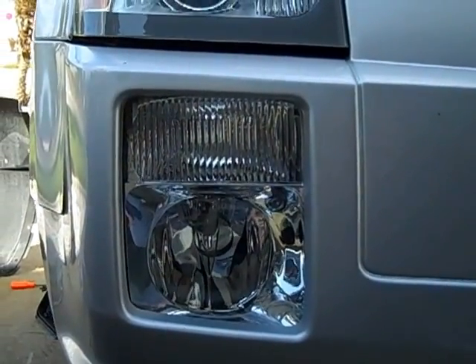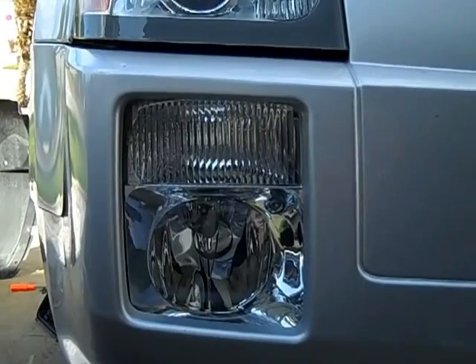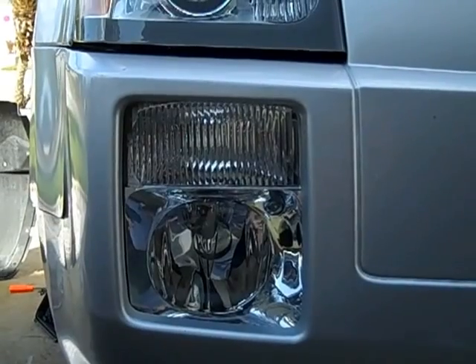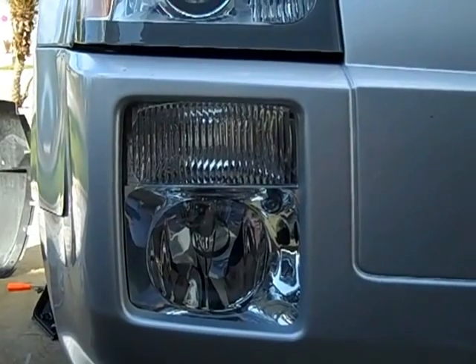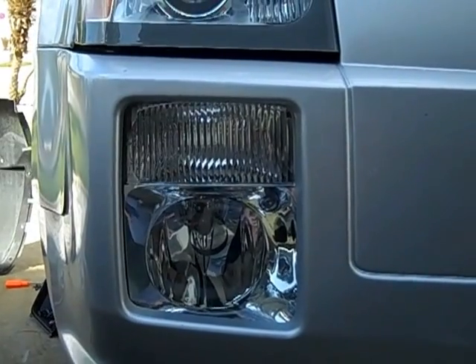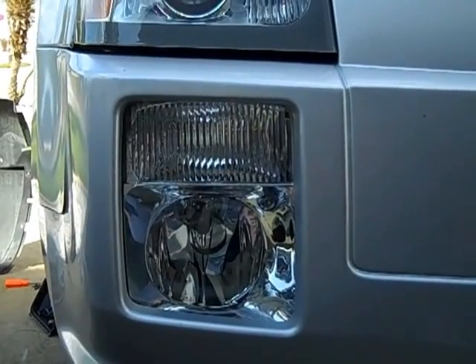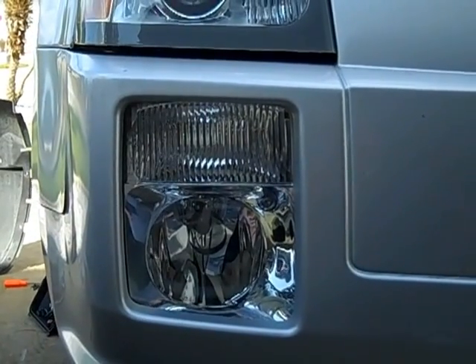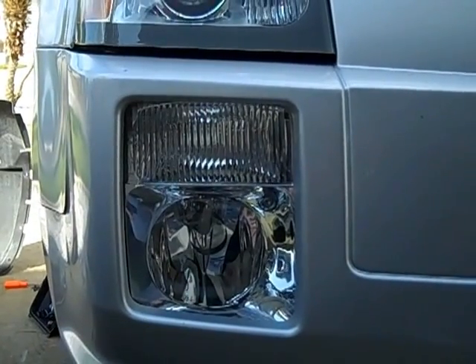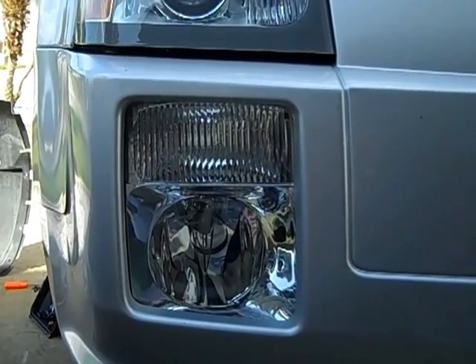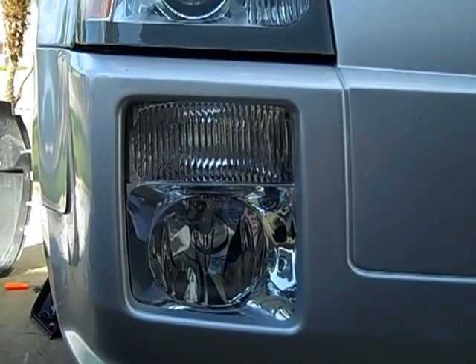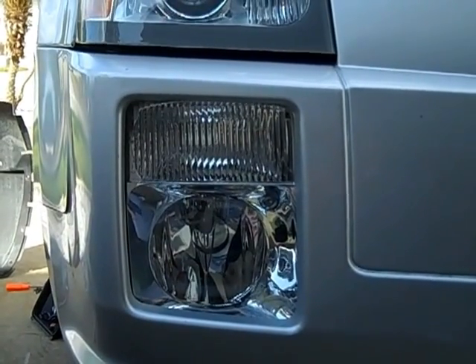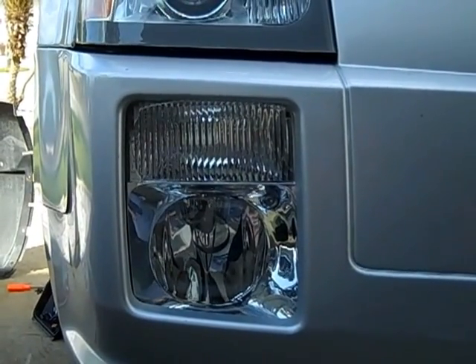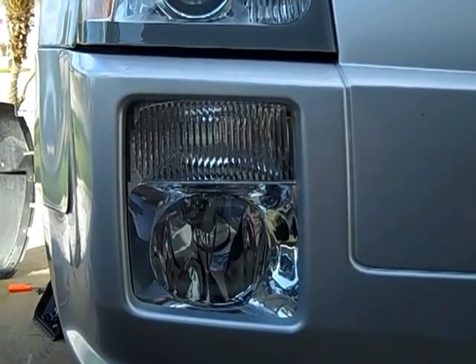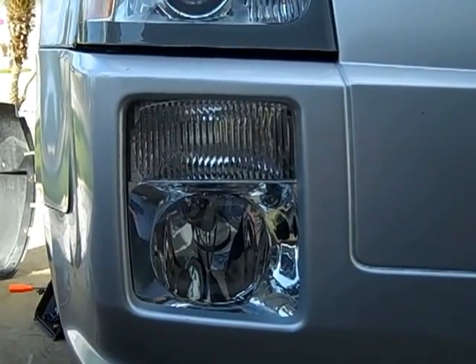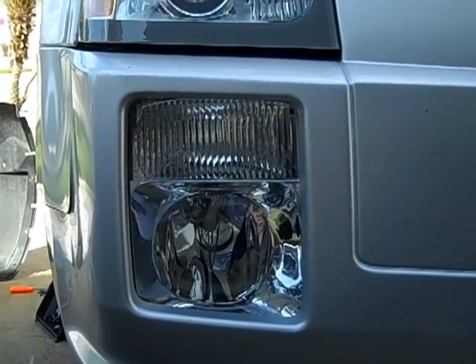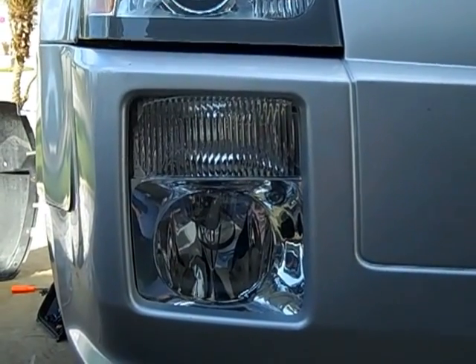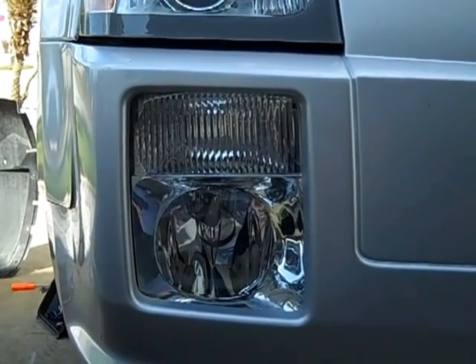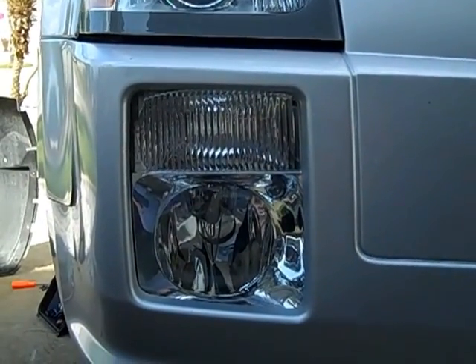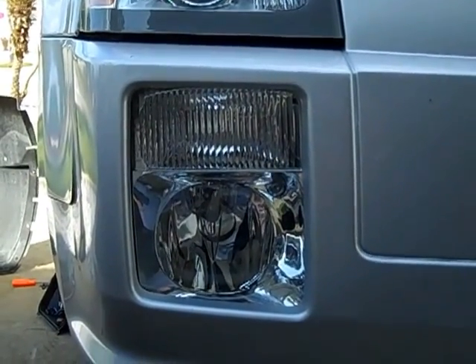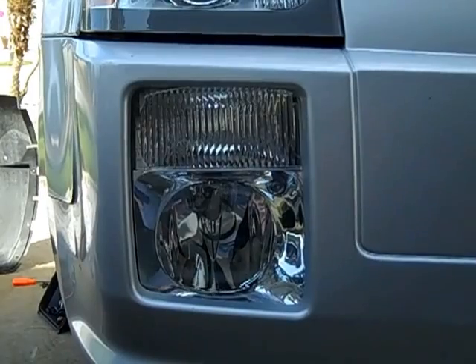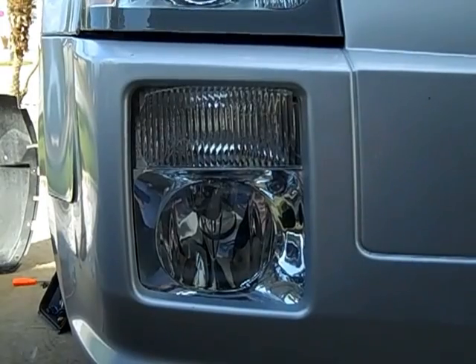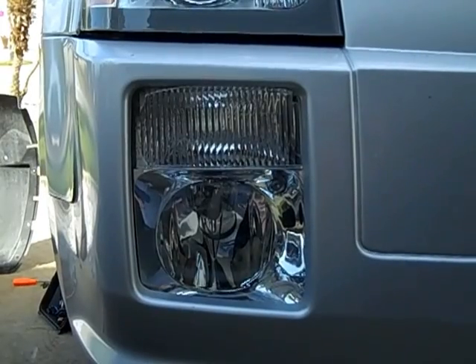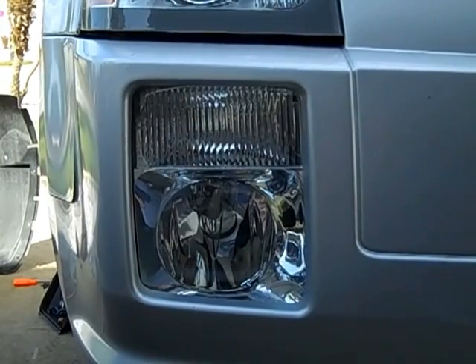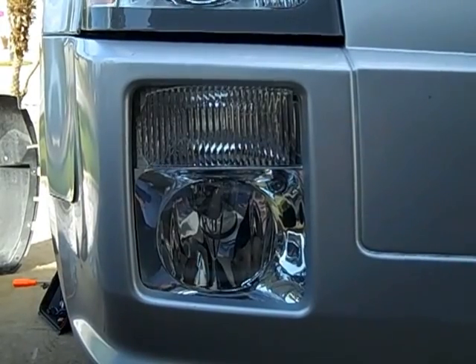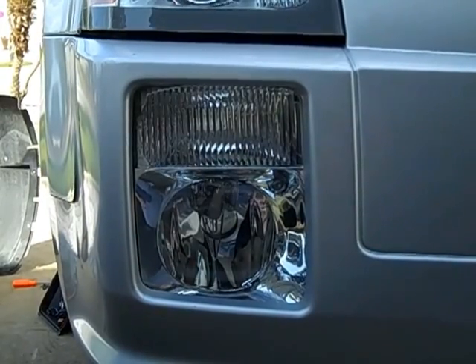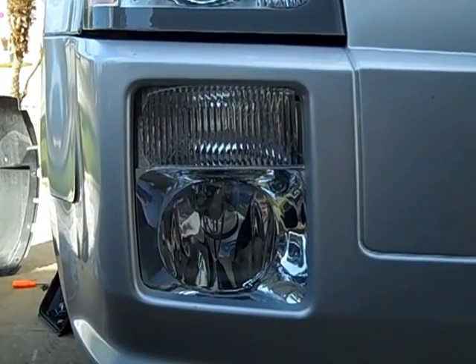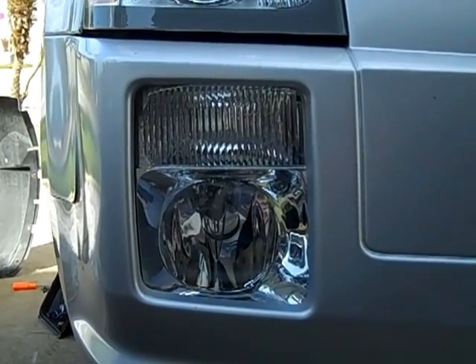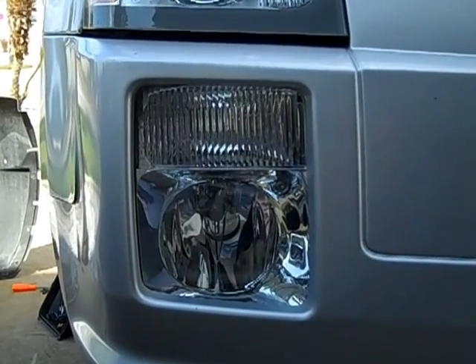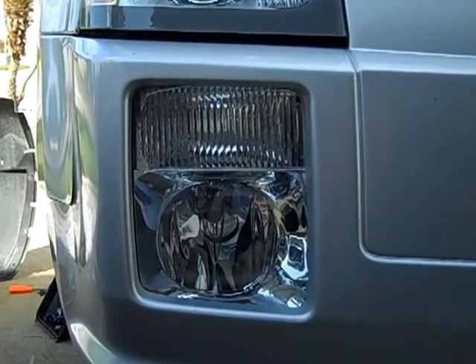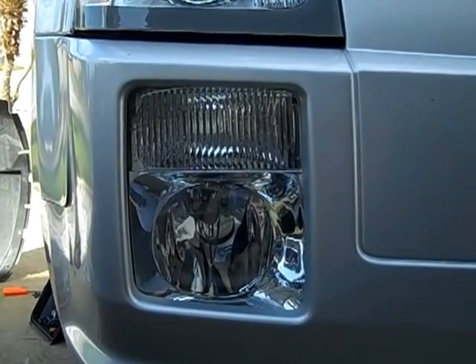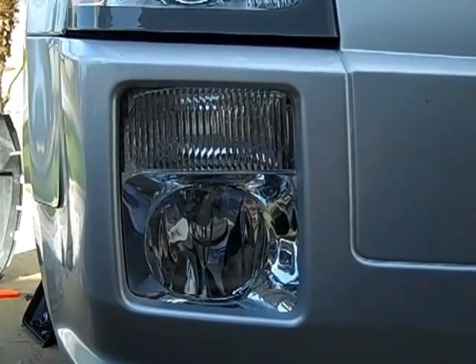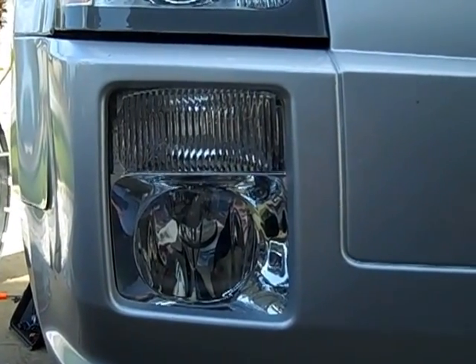I wanted to make a quick video about it because getting at the bulb is so diabolical — I wanted to show people how to access the bulb.